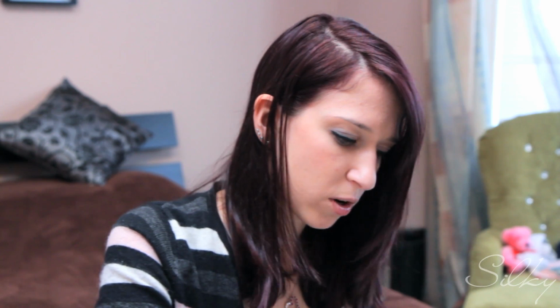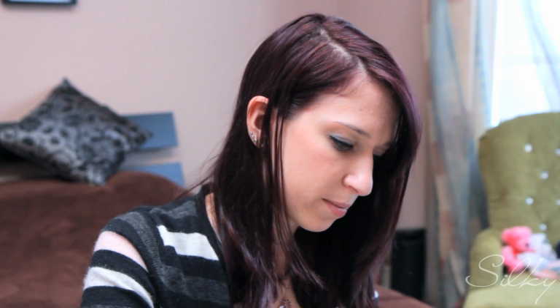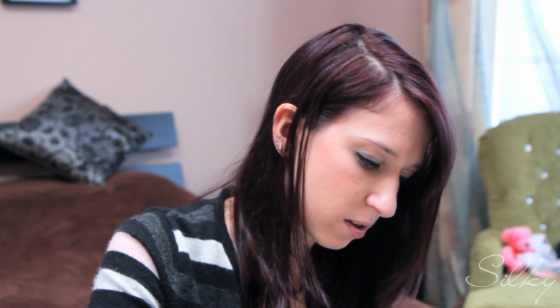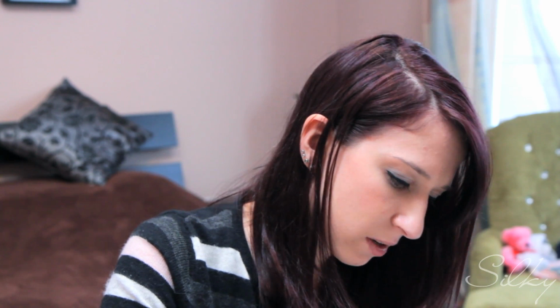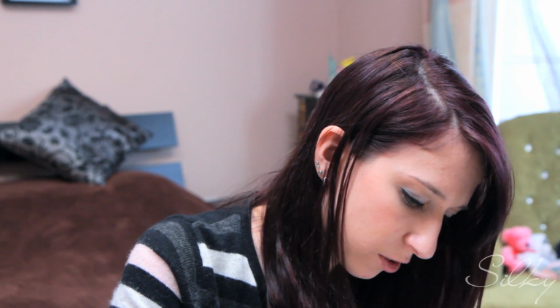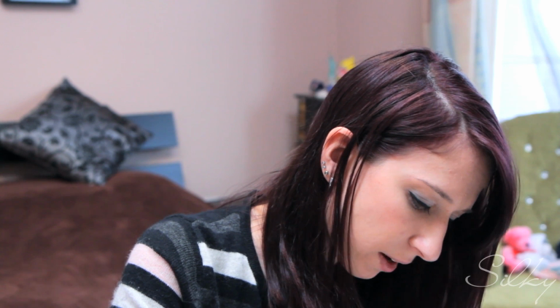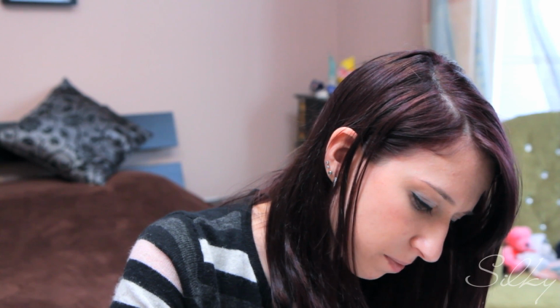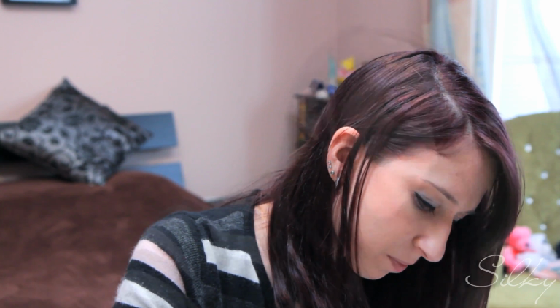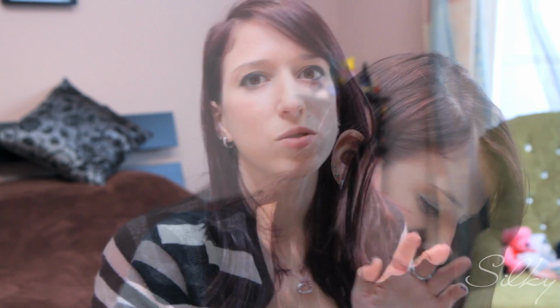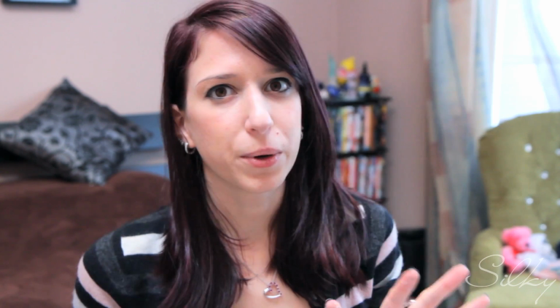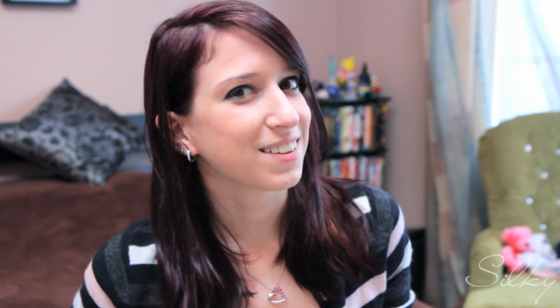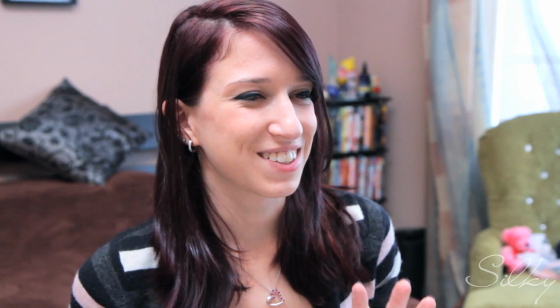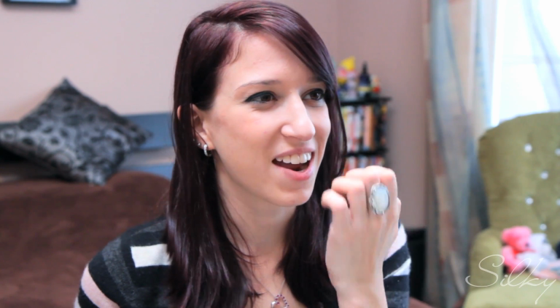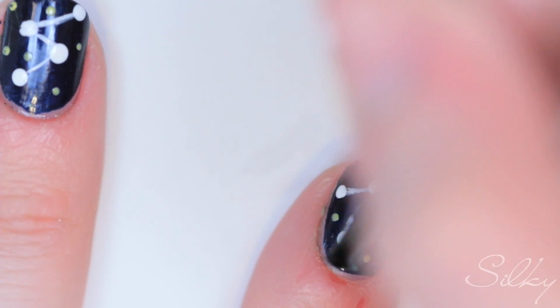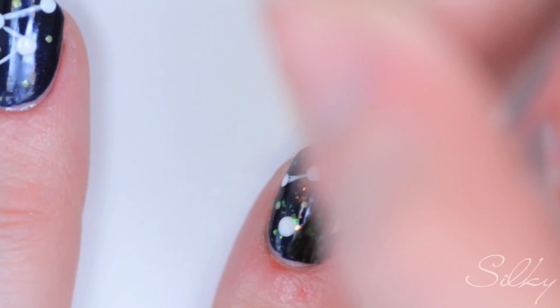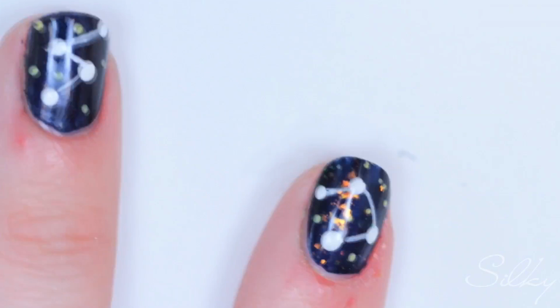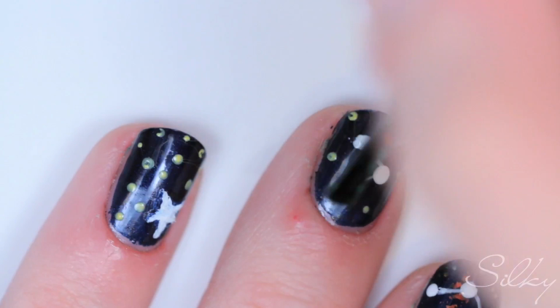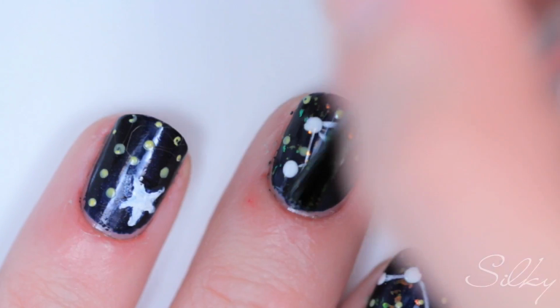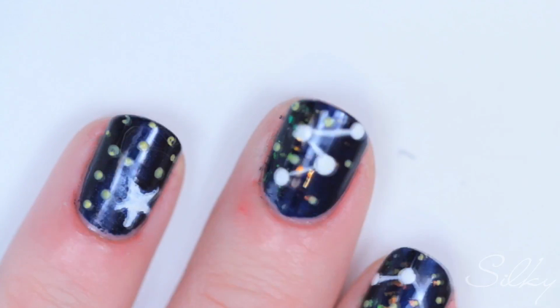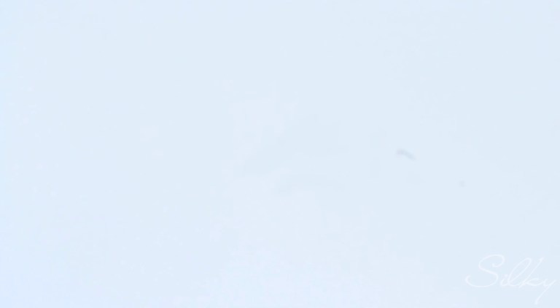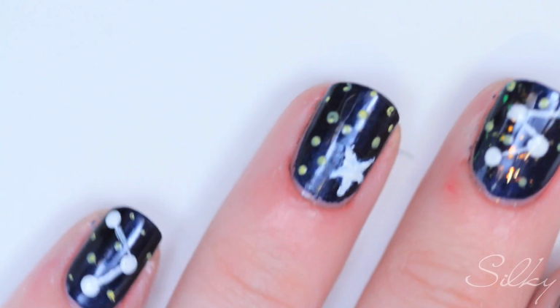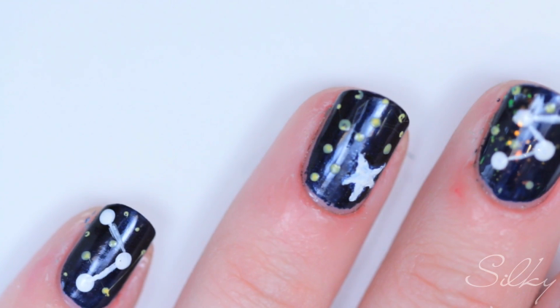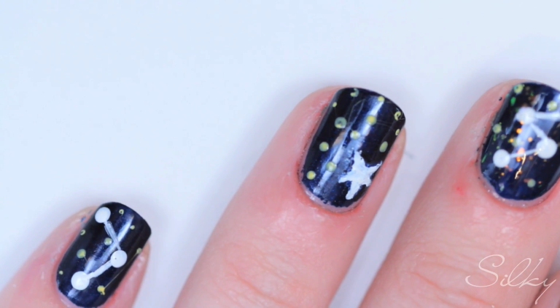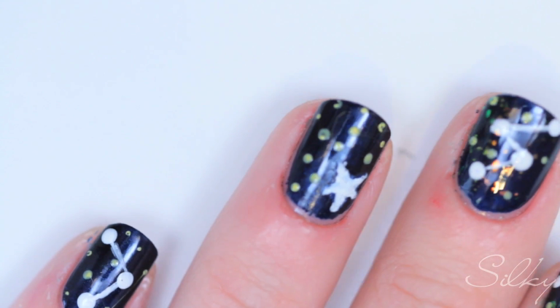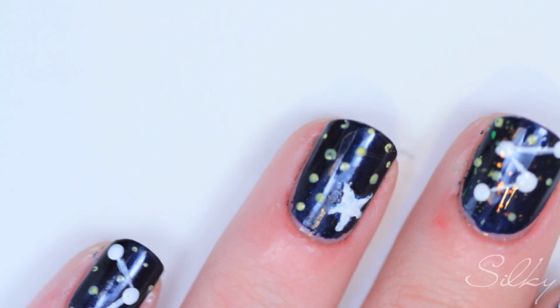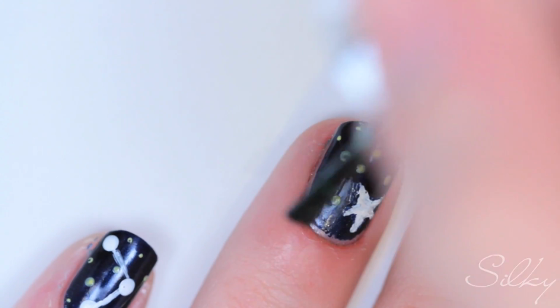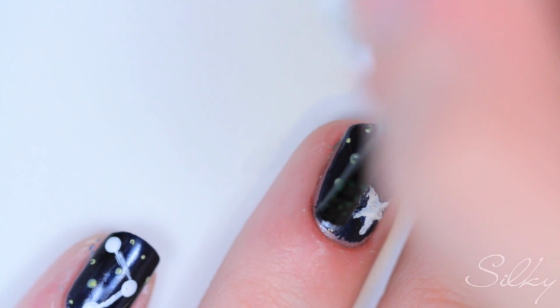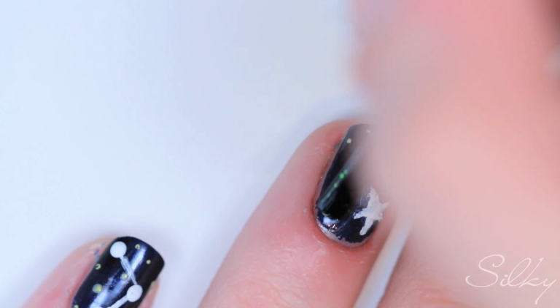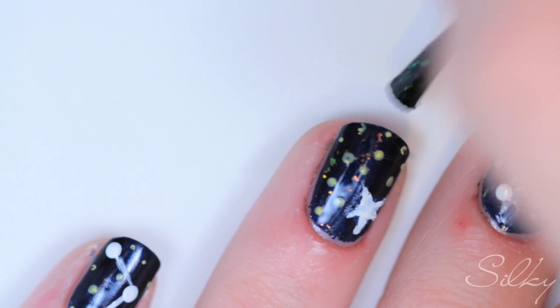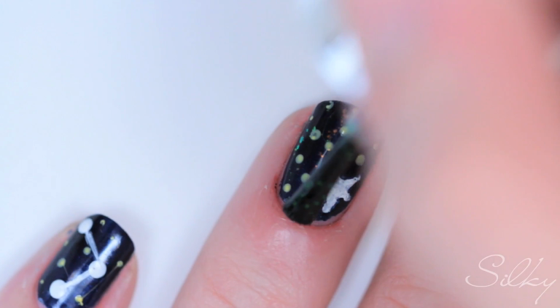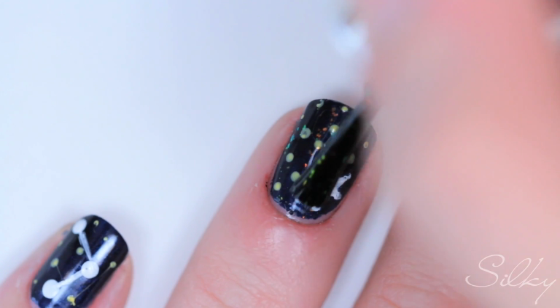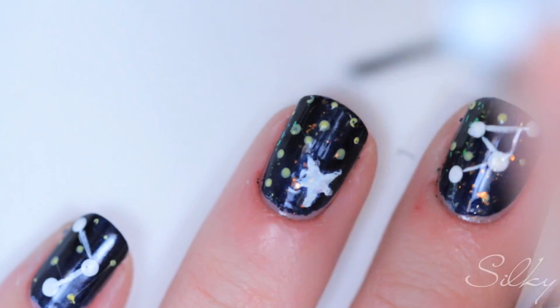Now last but not least, we're going to put the Don Mar on top to give it a bit of a glitter effect. Do not put on glitter until it's dry. This glitter just further enhances the little yellow dots we did in the background because it adds a little bit of gold glitter and enhances the whole look.